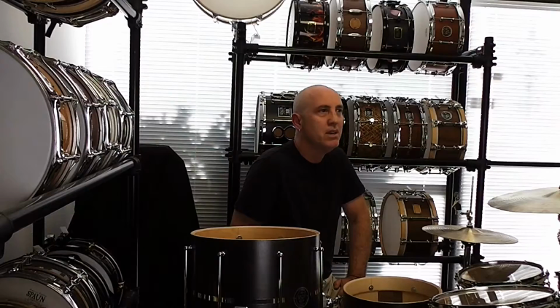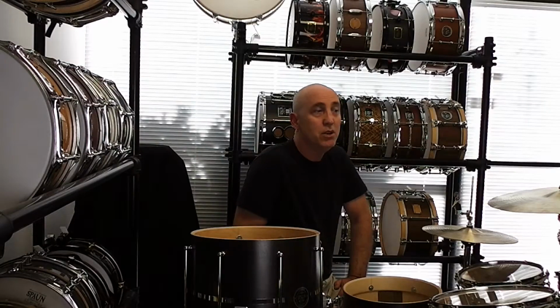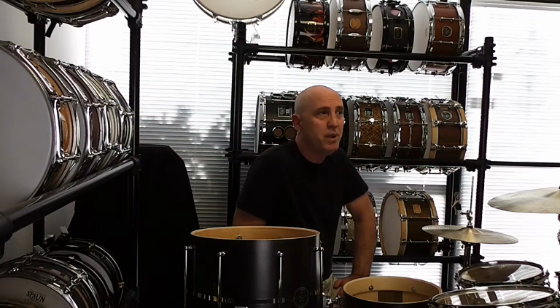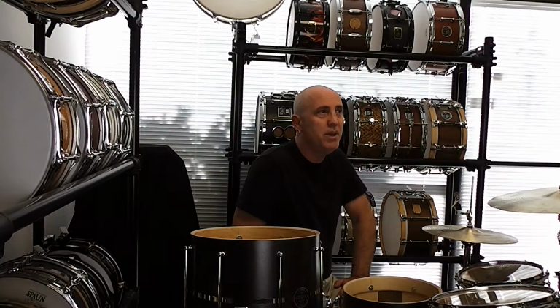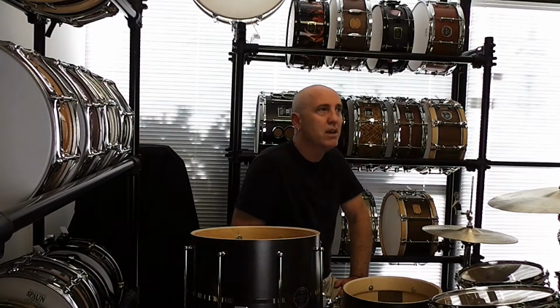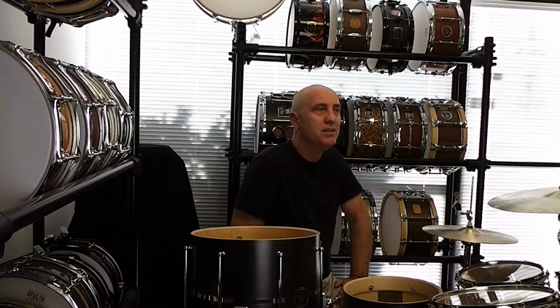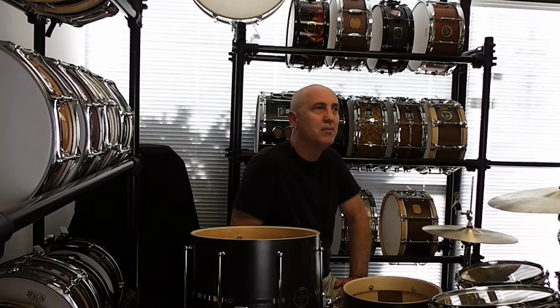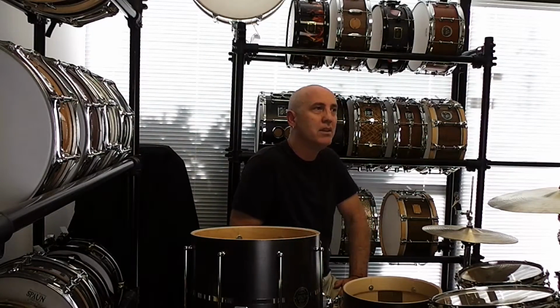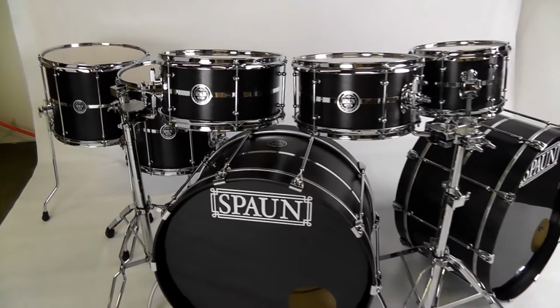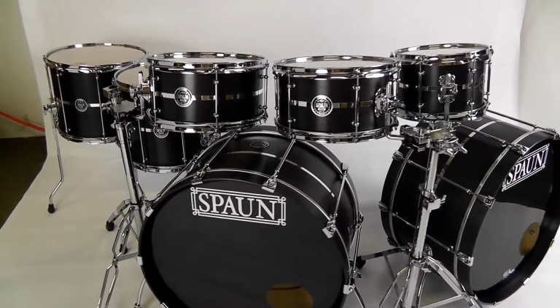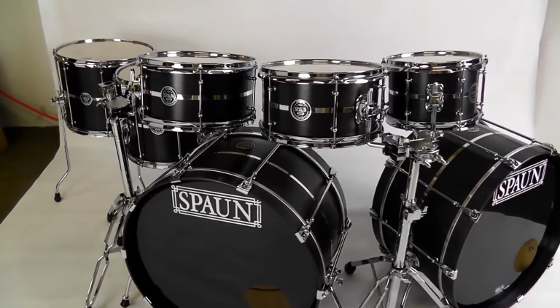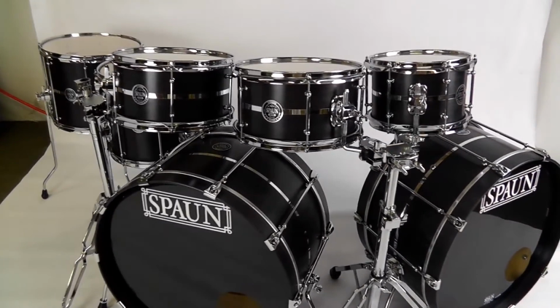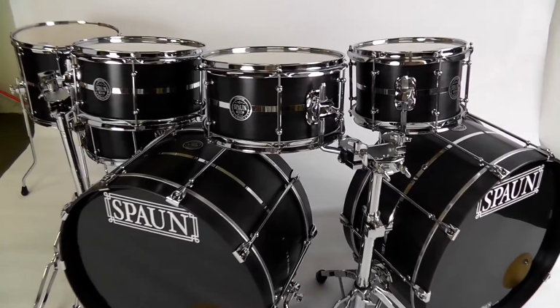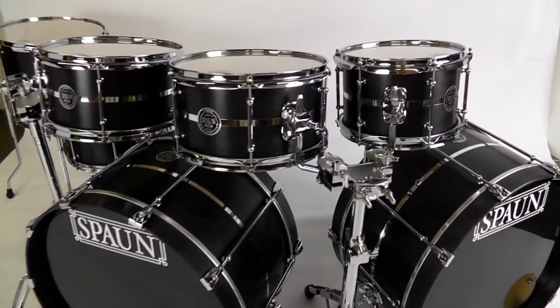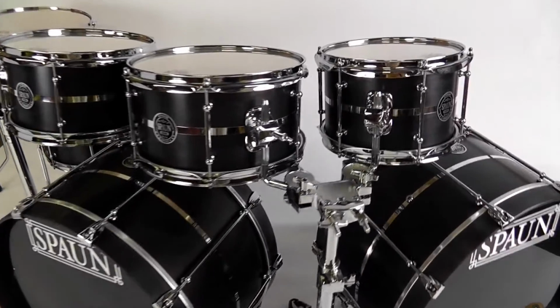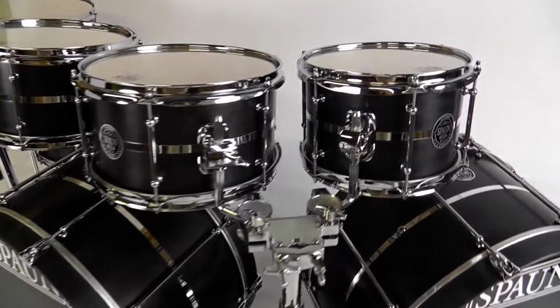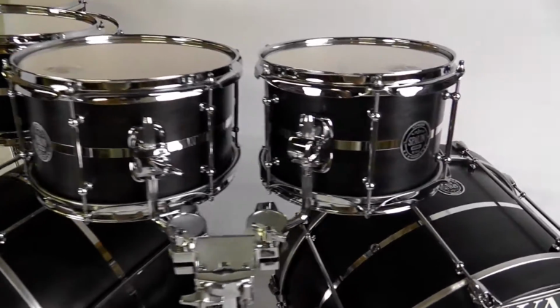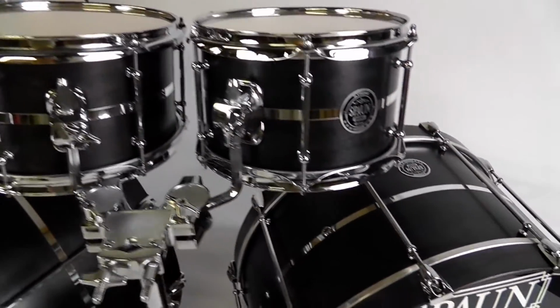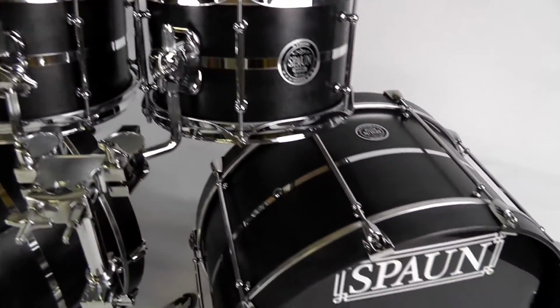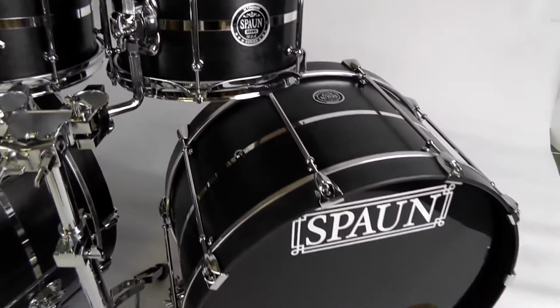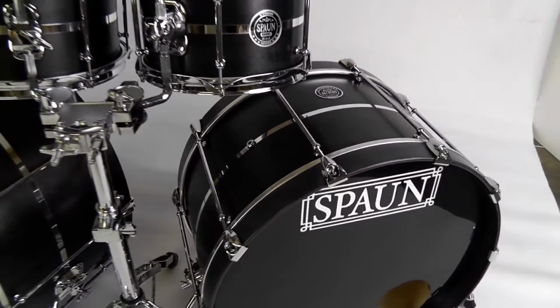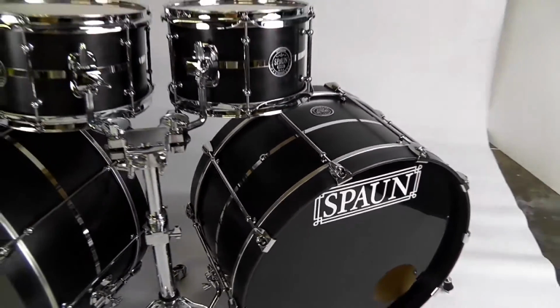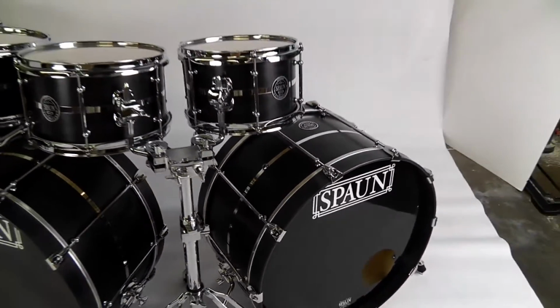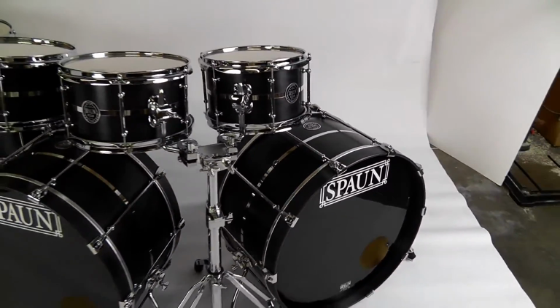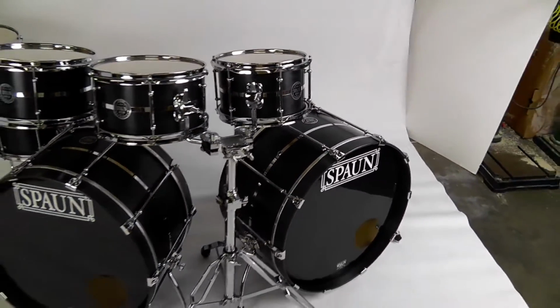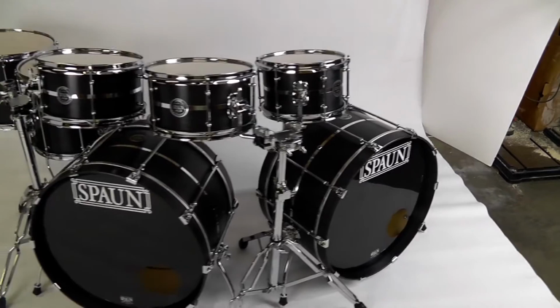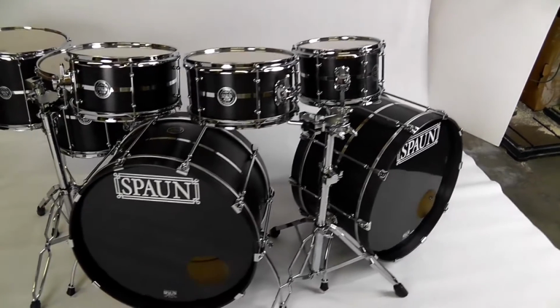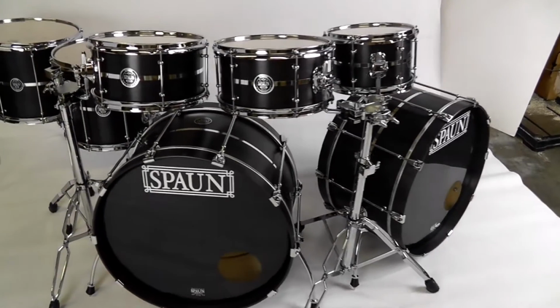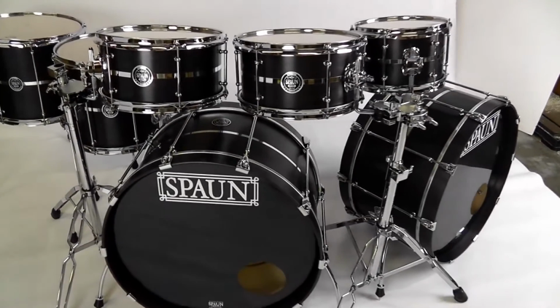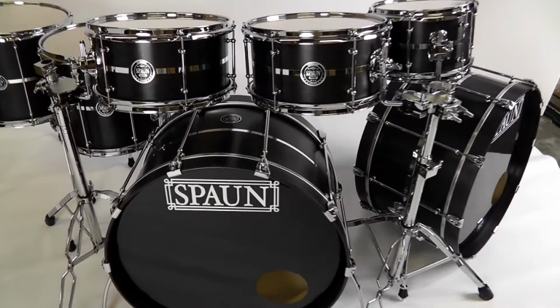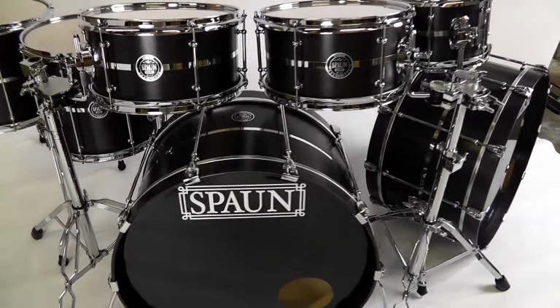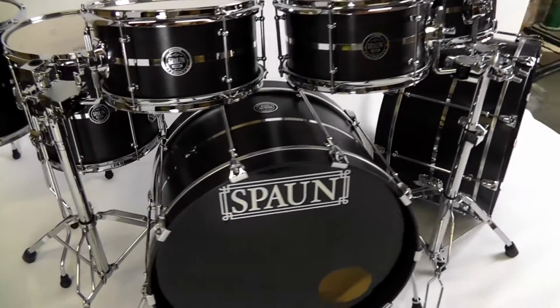No suspension mounts on the toms. As you probably know, suspension mounts are specifically to allow the drum to vibrate and resonate more — and that's not what we want to do with these drums.